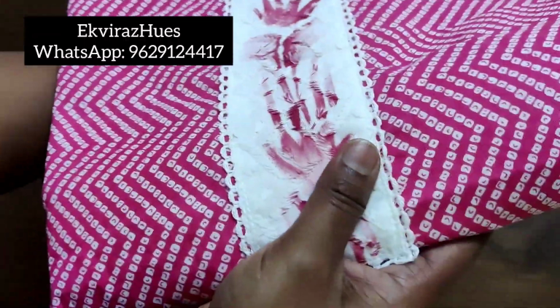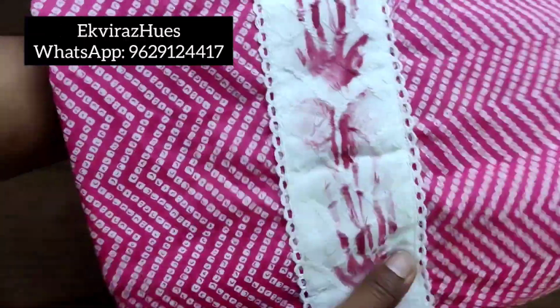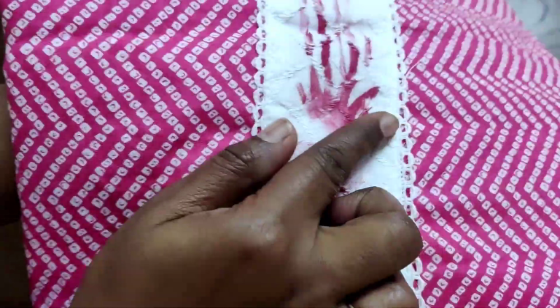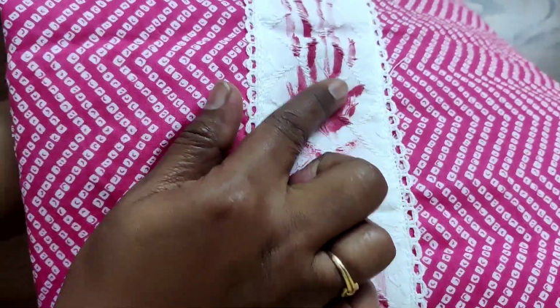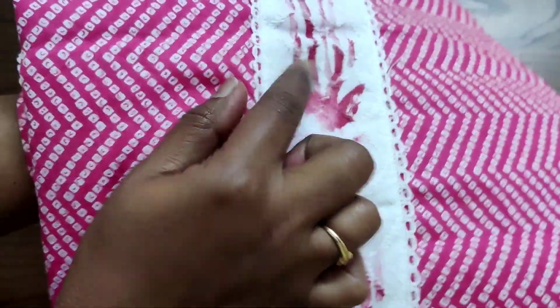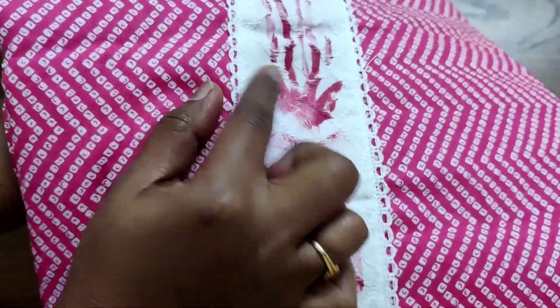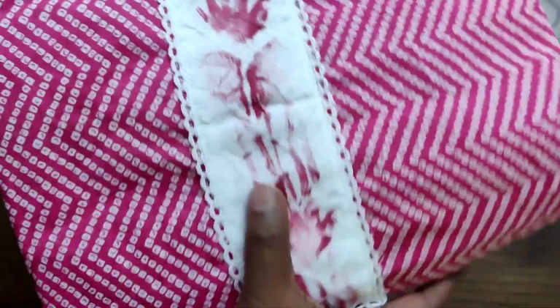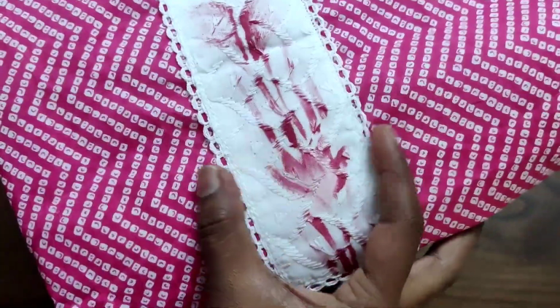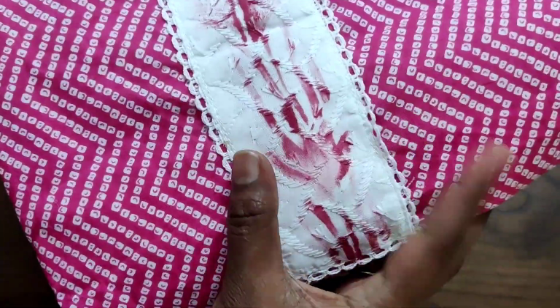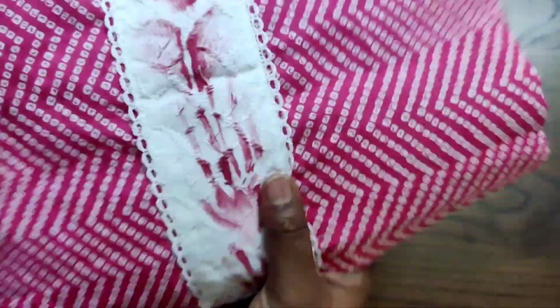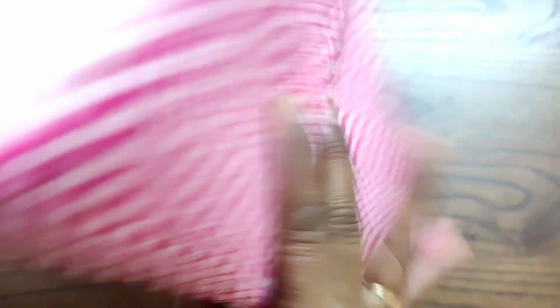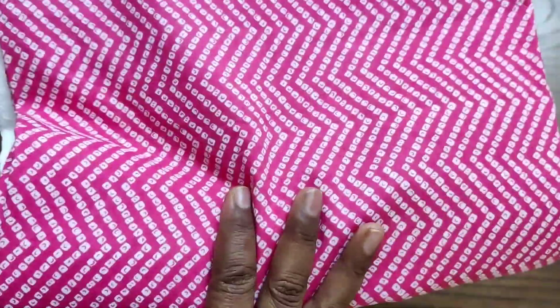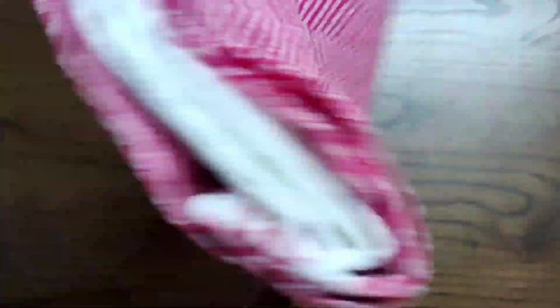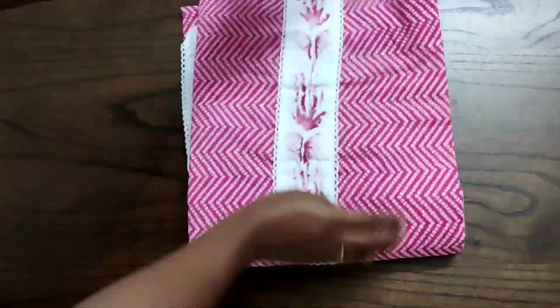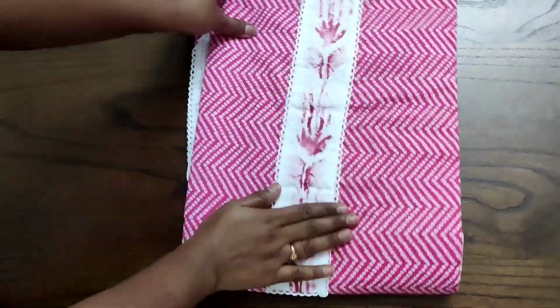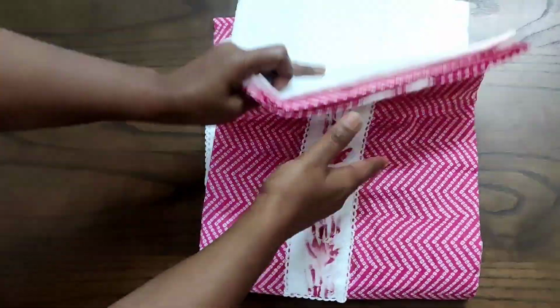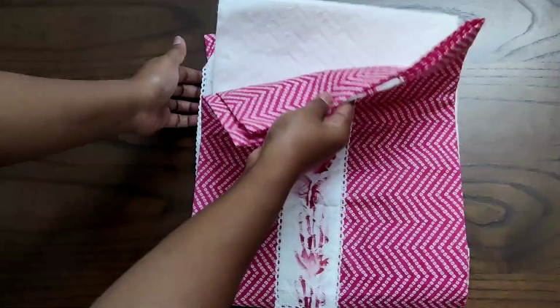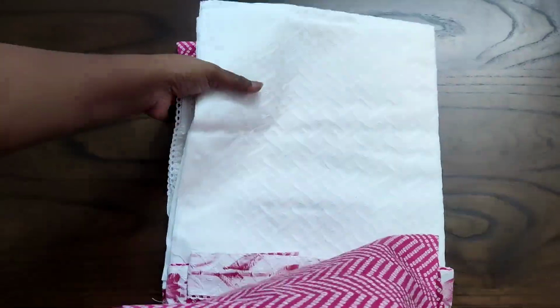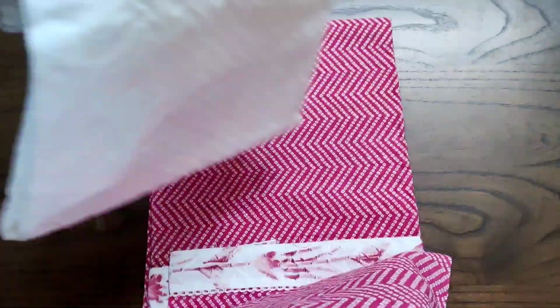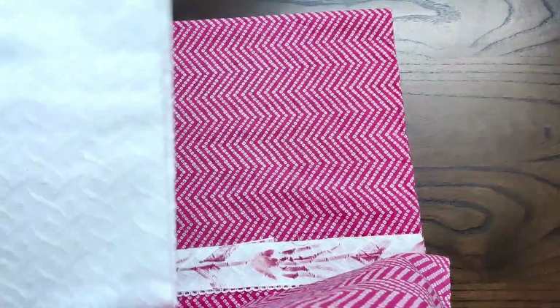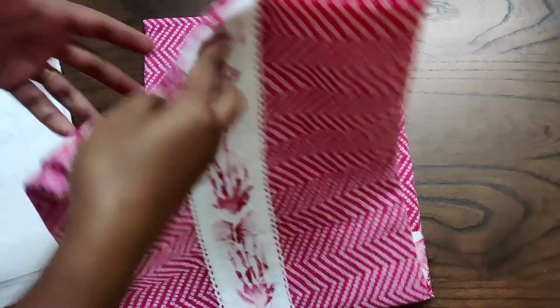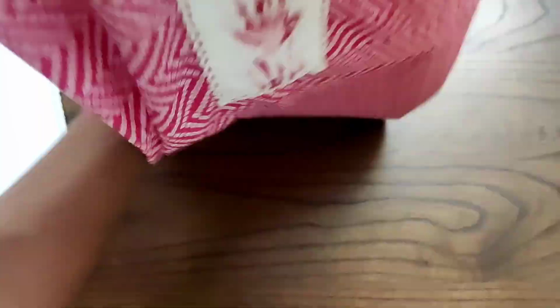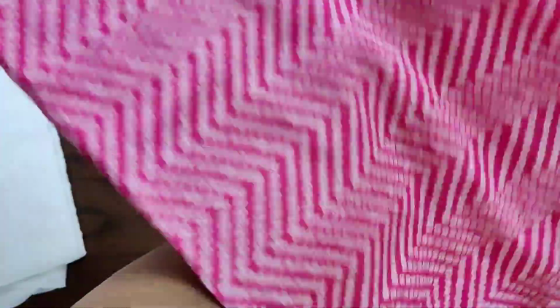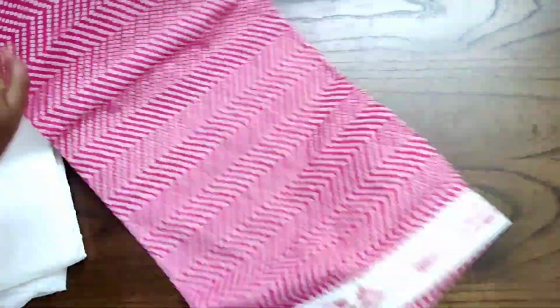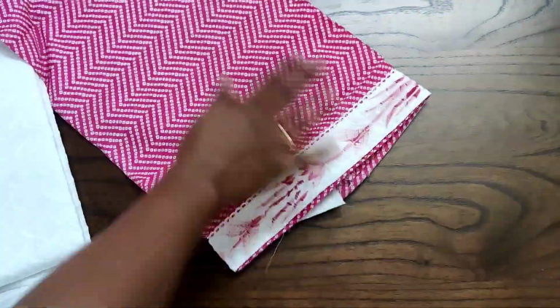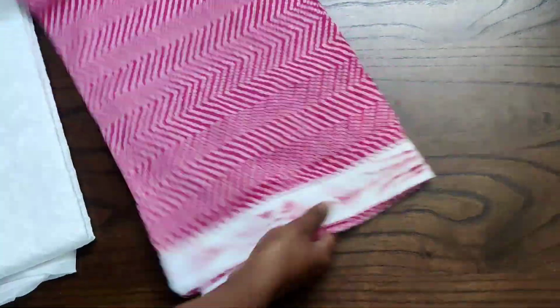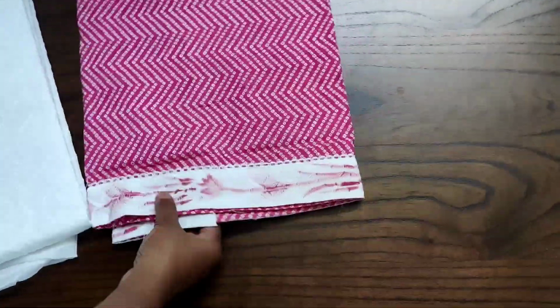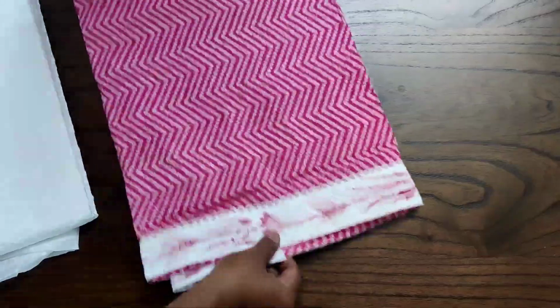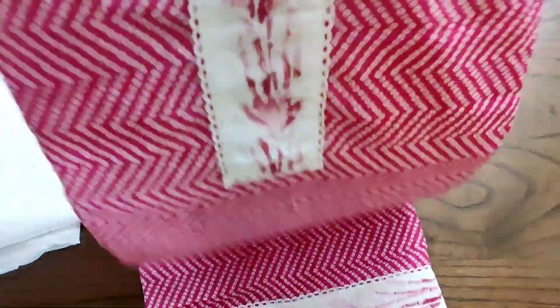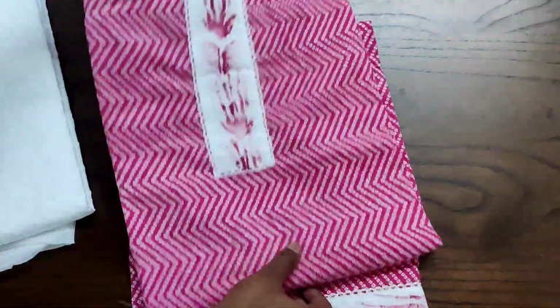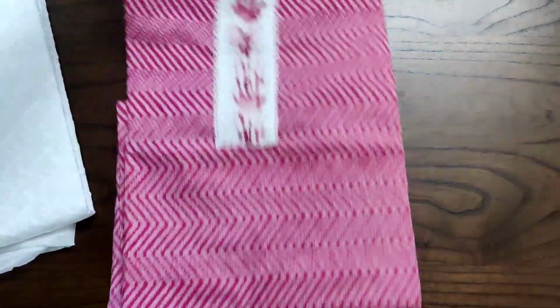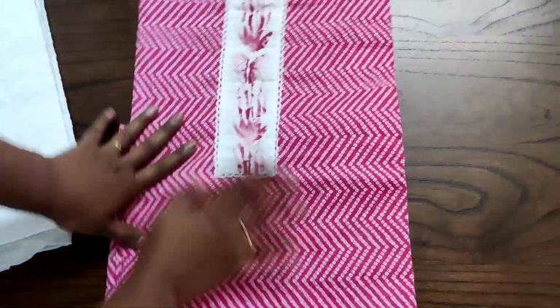Today we are going to see one of the lovely cotton sets which has embroidery and crochet work on the neck portion. The whole top will have complete prints like this and it is a very lengthy as well as a wide top, and it also has embroidery and crochet work in the daman portion.